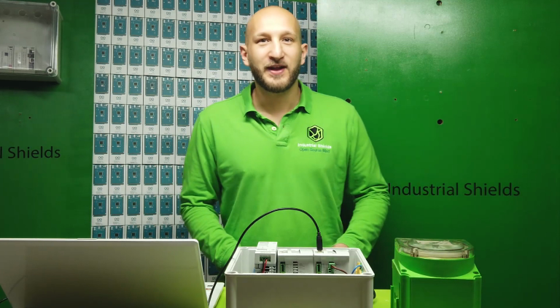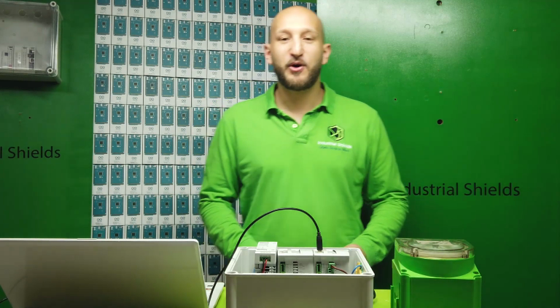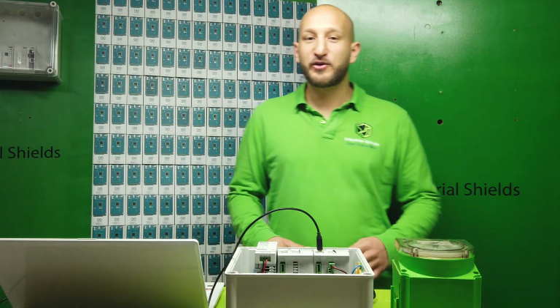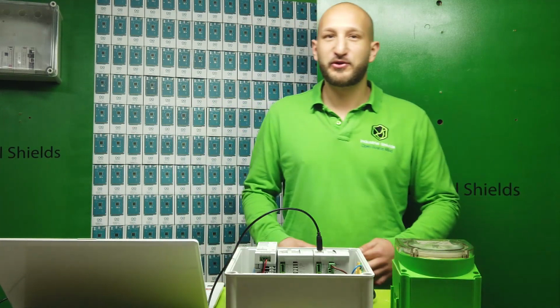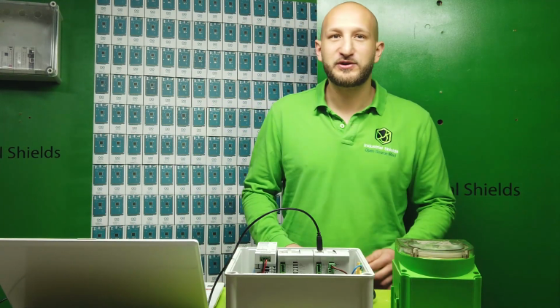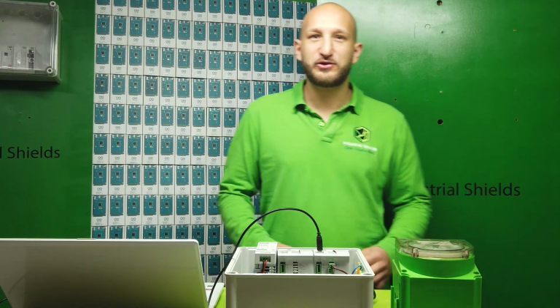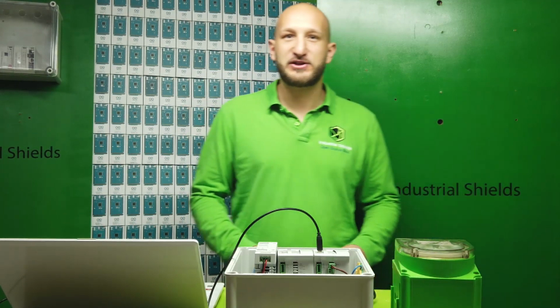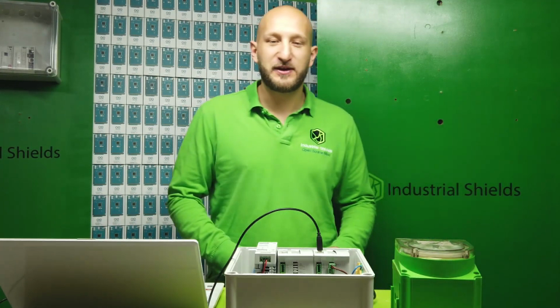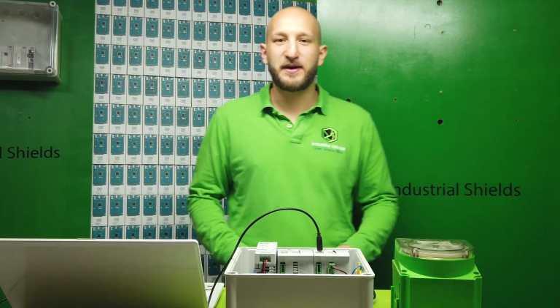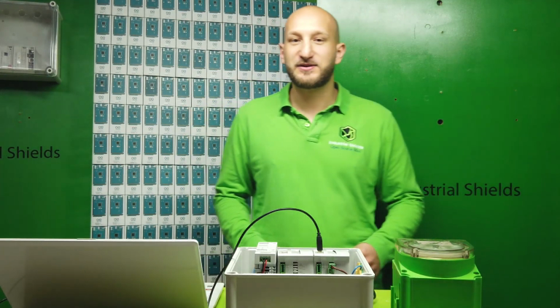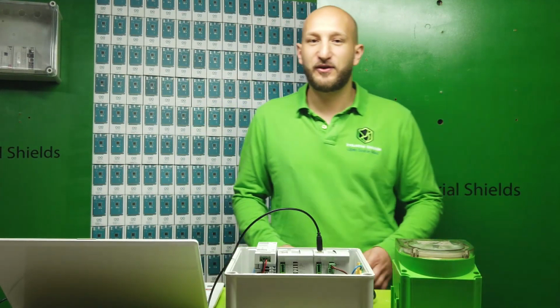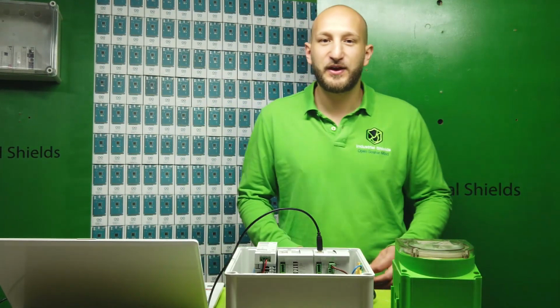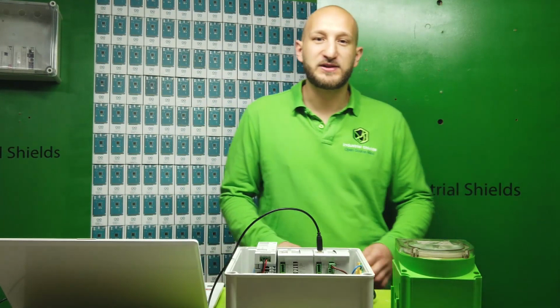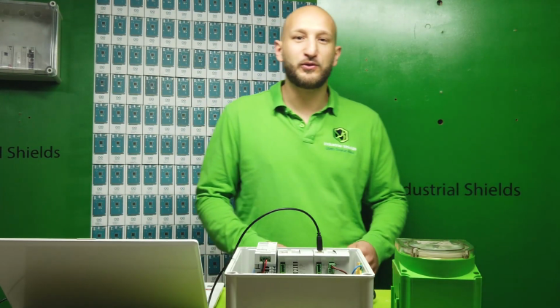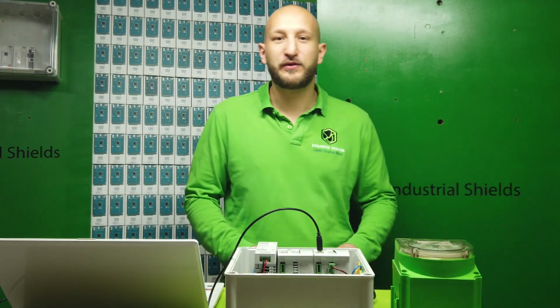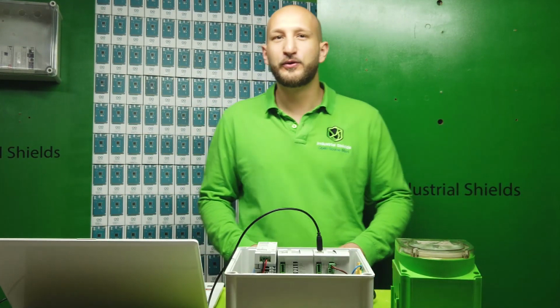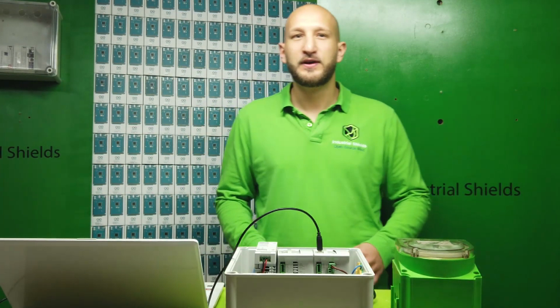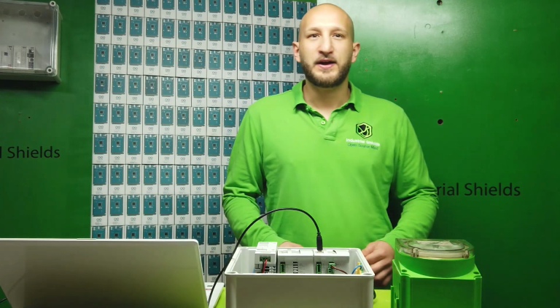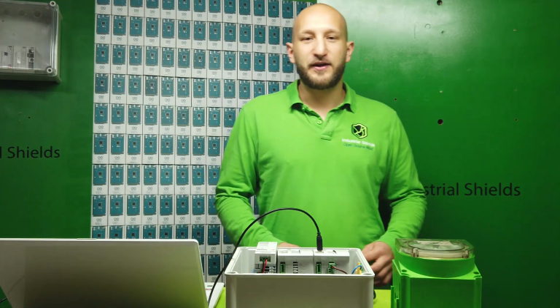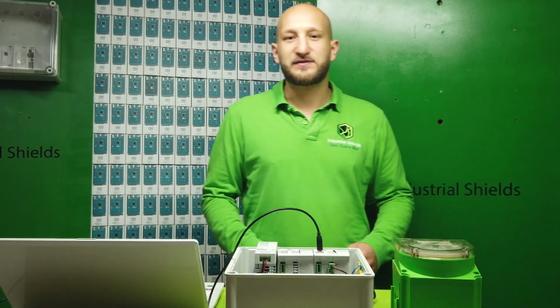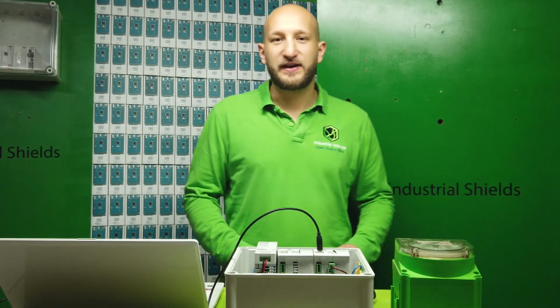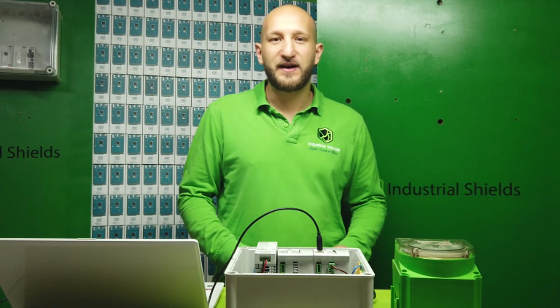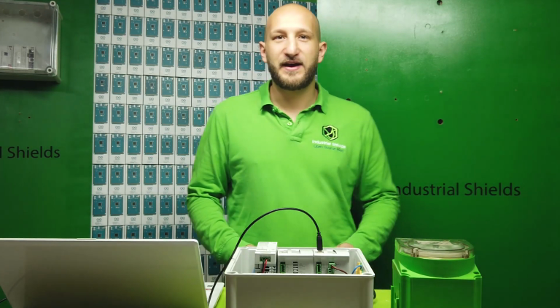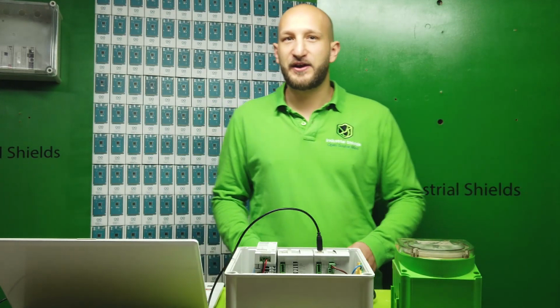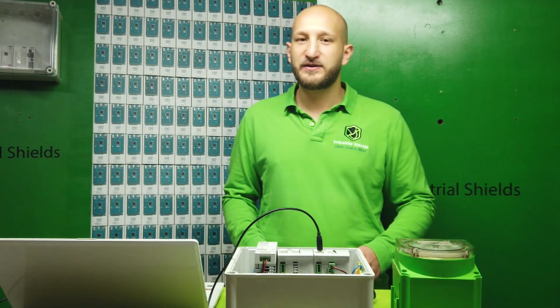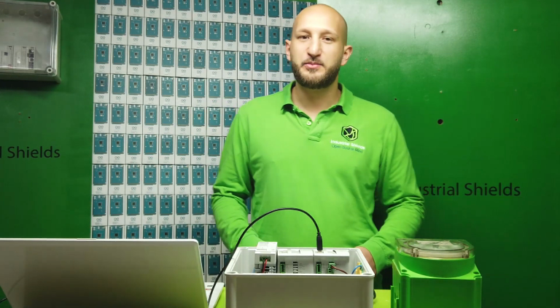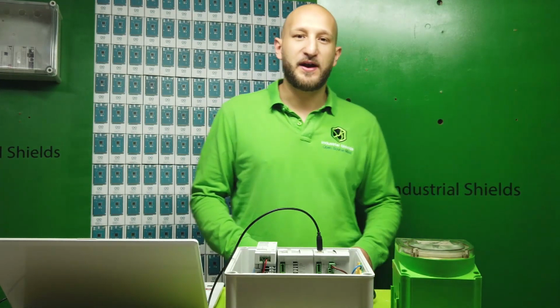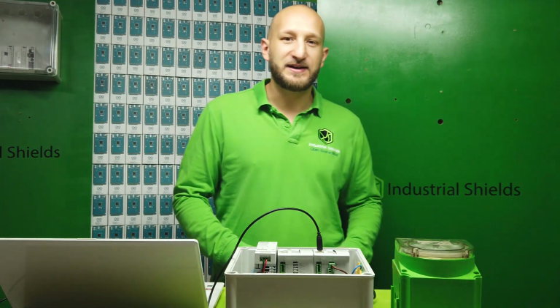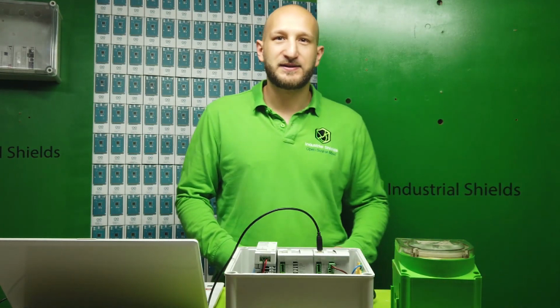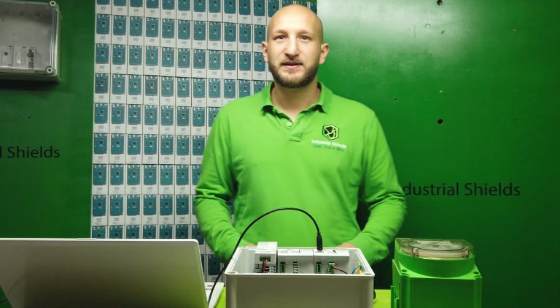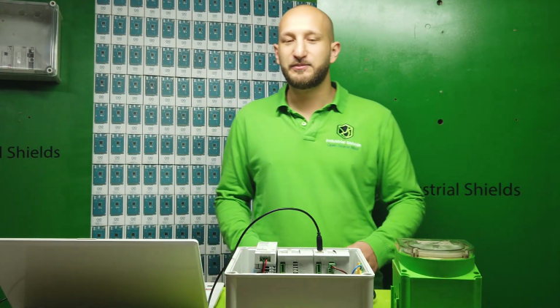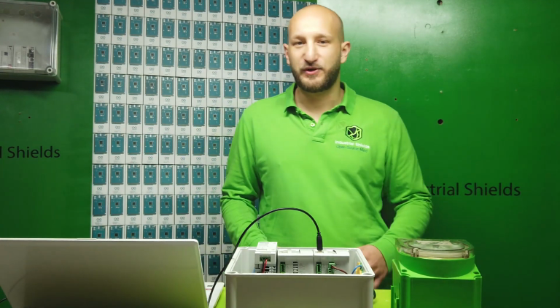Among other protocols, Industrial Shifts equipment has default RS-232, RS-485, Ethernet, GPRS and more.